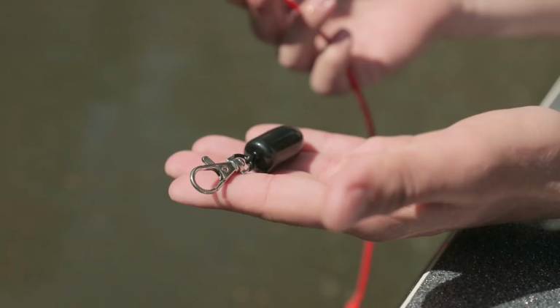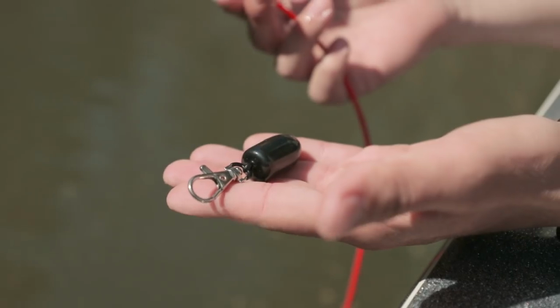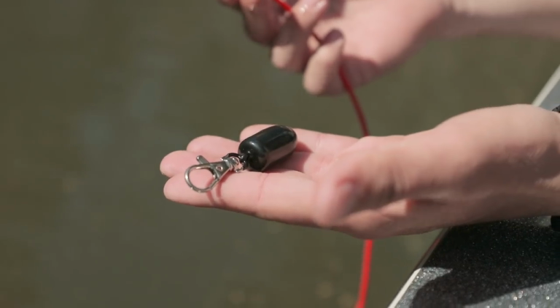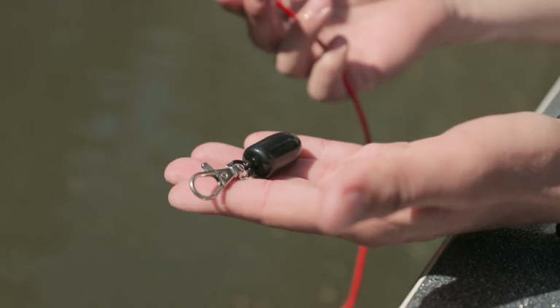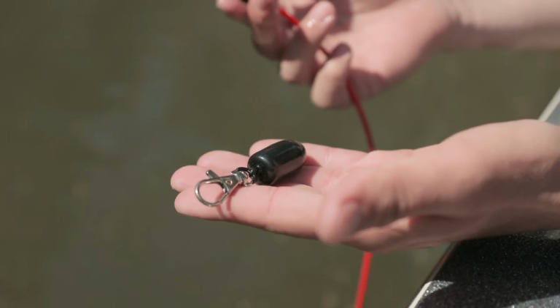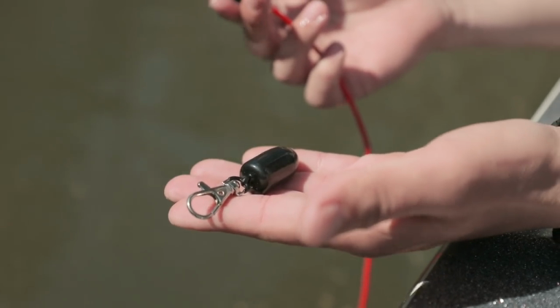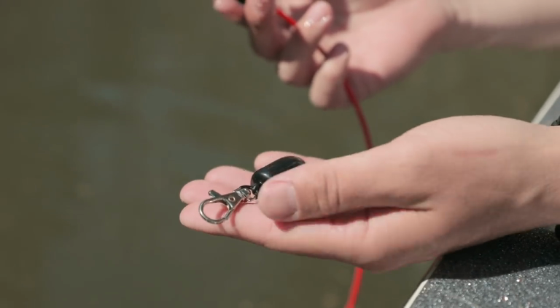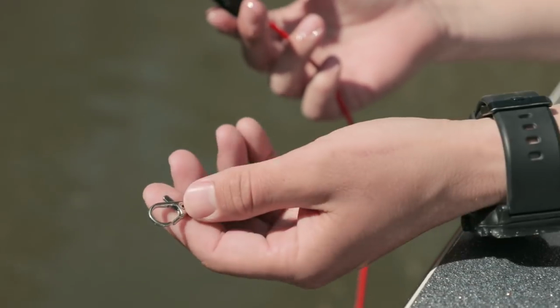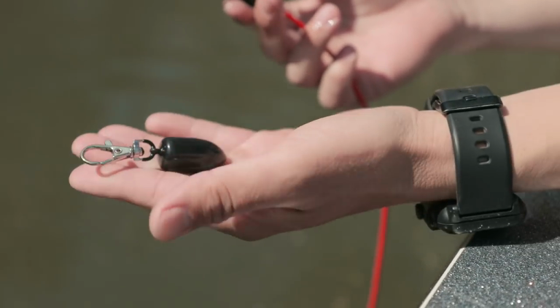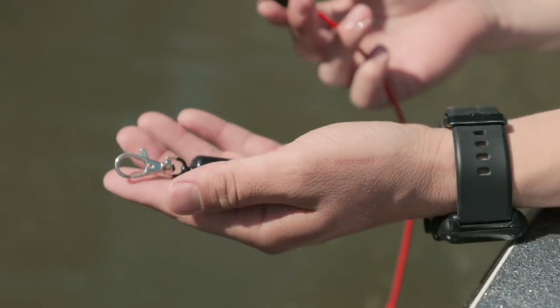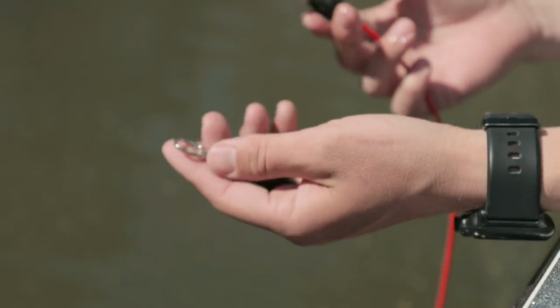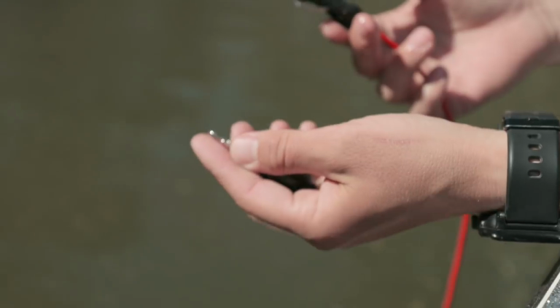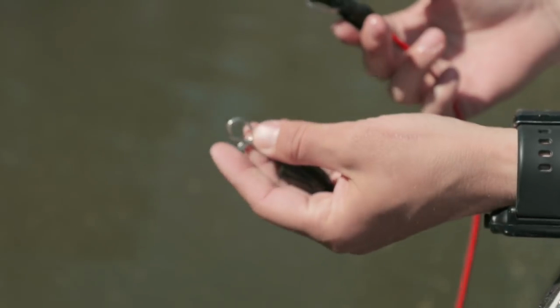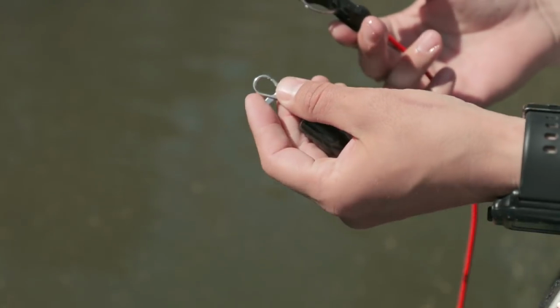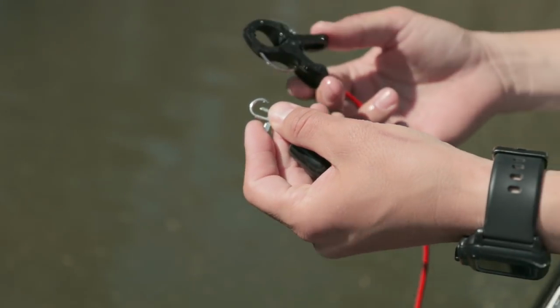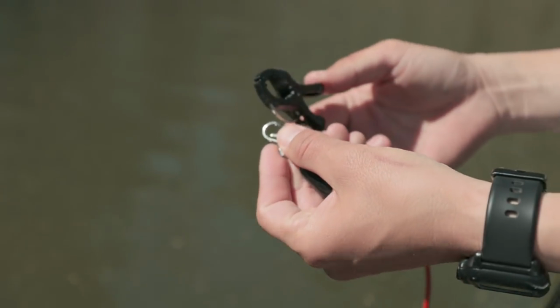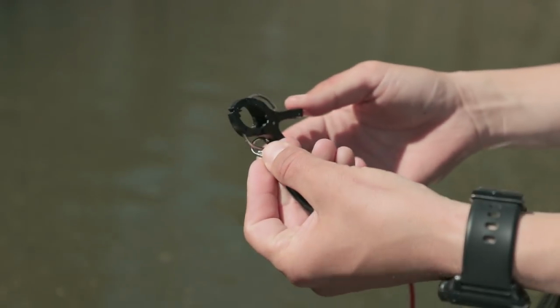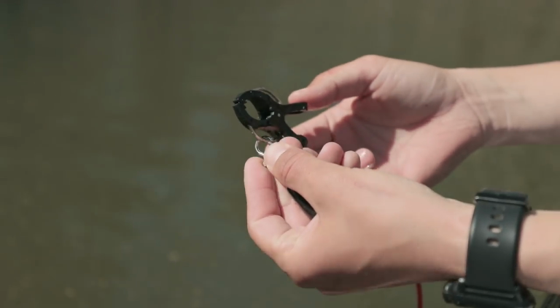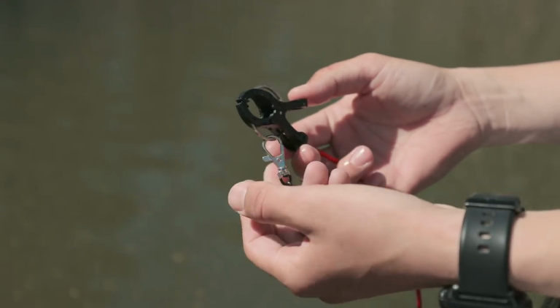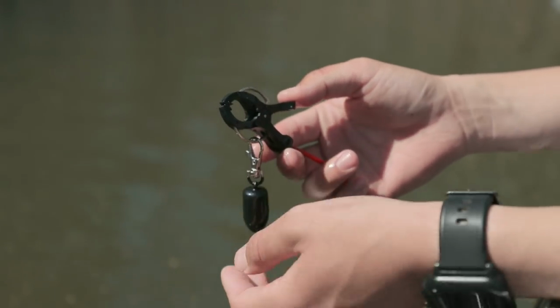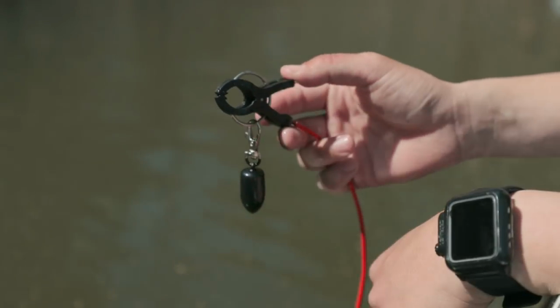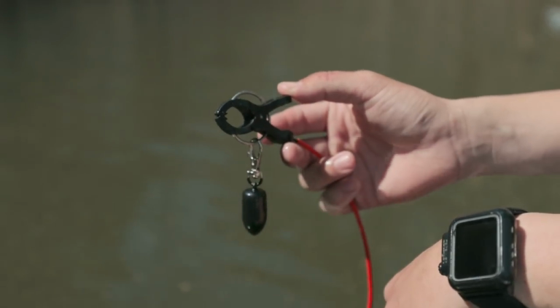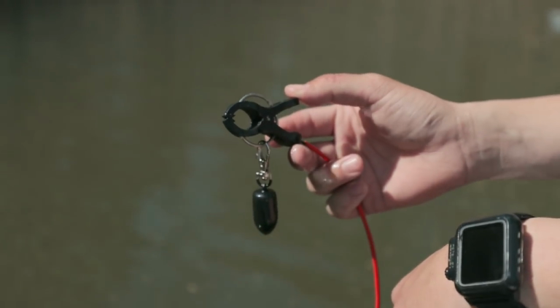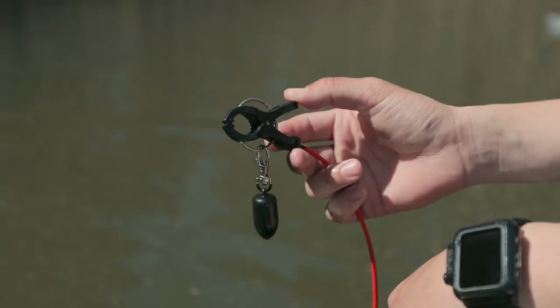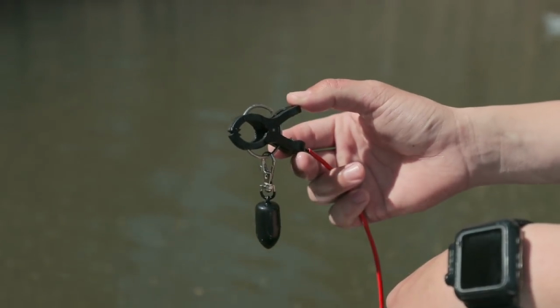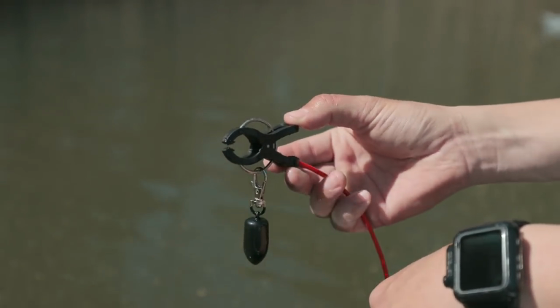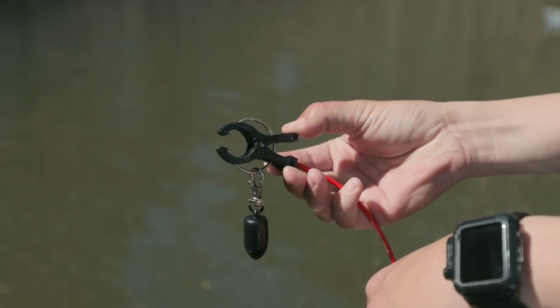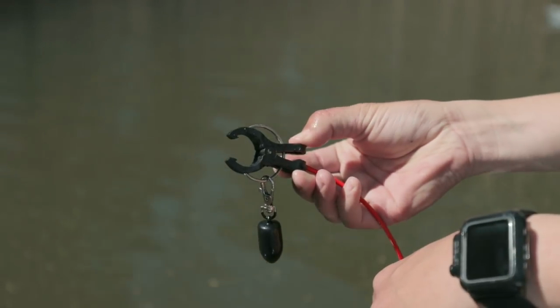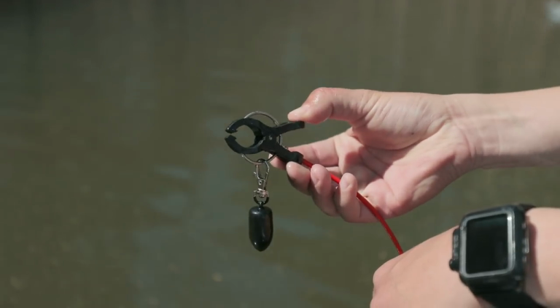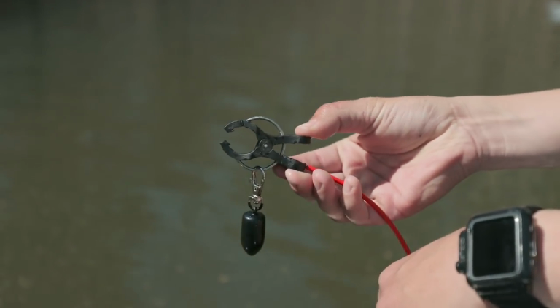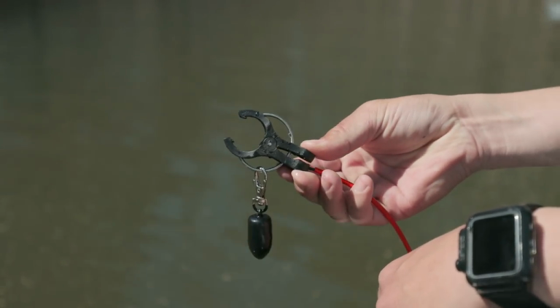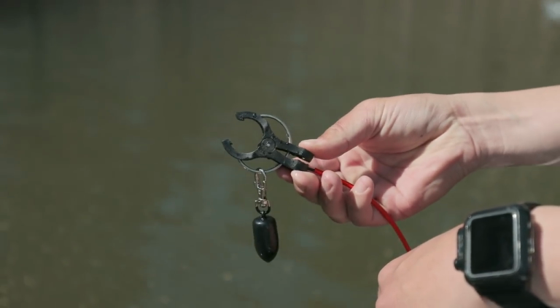Be sure and check out our Conservation Cull System weights. They clip right to the stainless steel spring and help keep the fish on the bottom of the live well if they're being caught deep and are starting to get the bends.